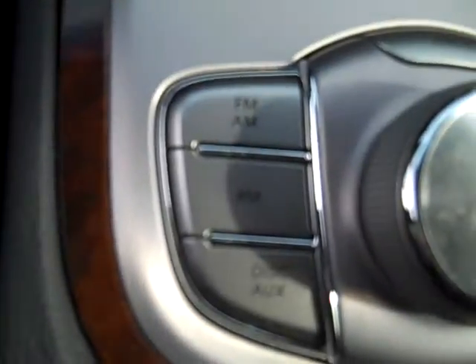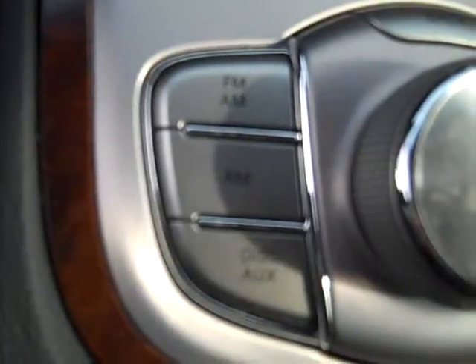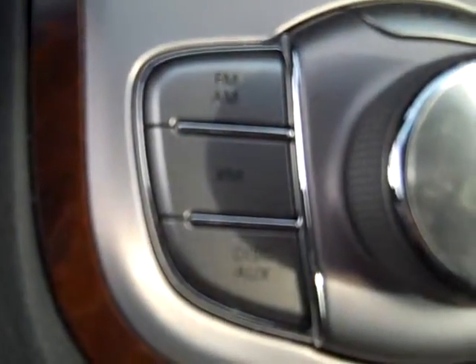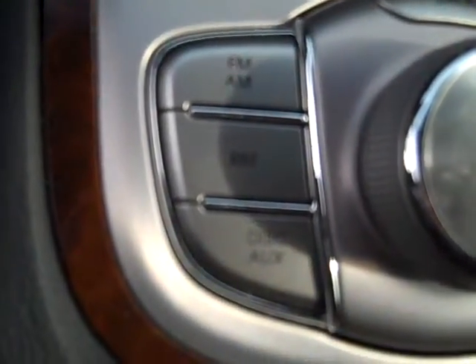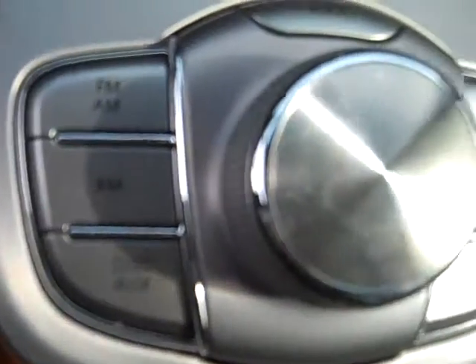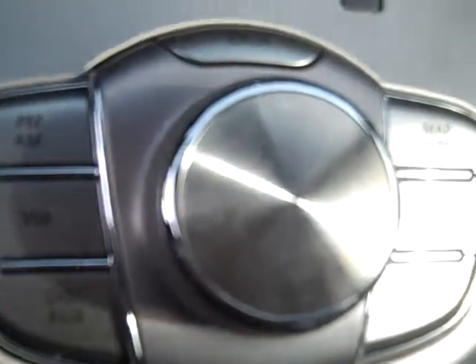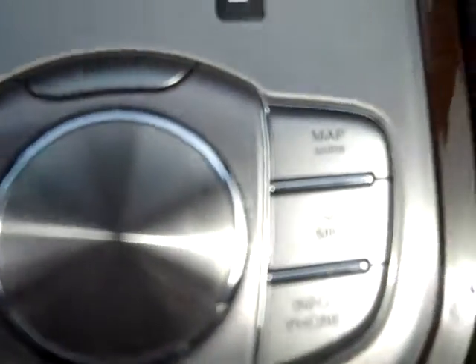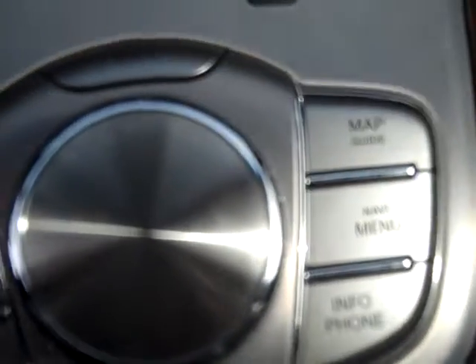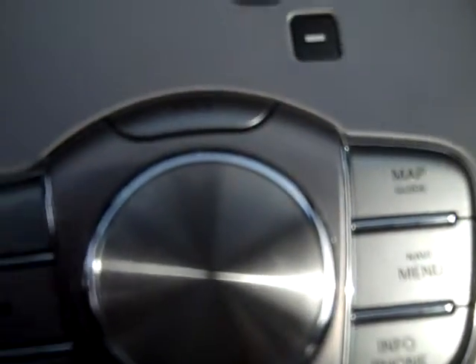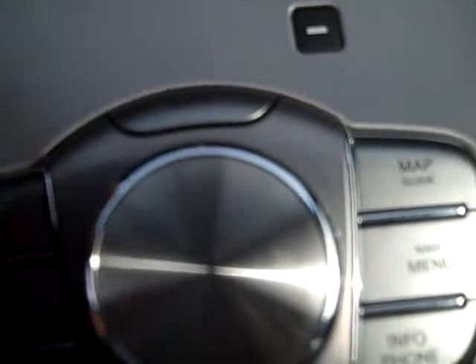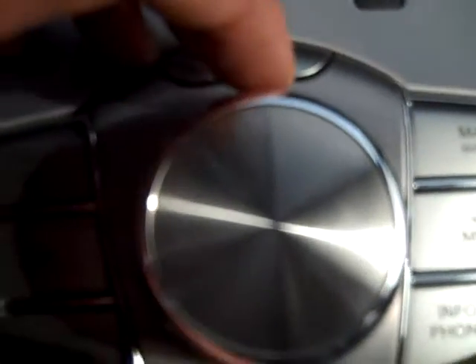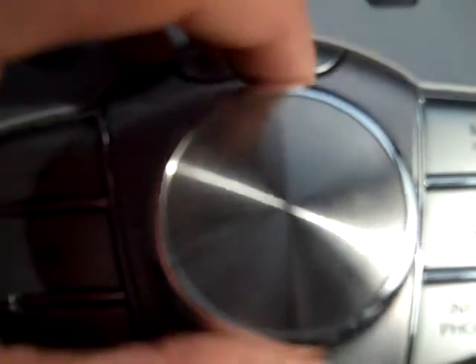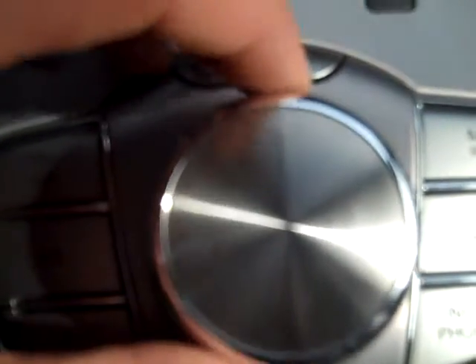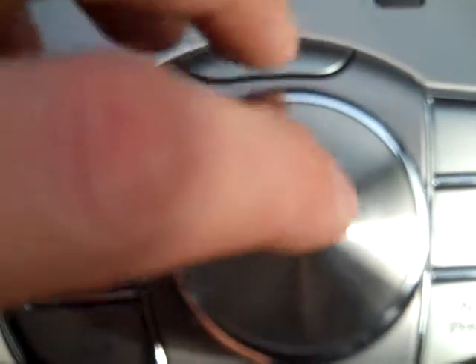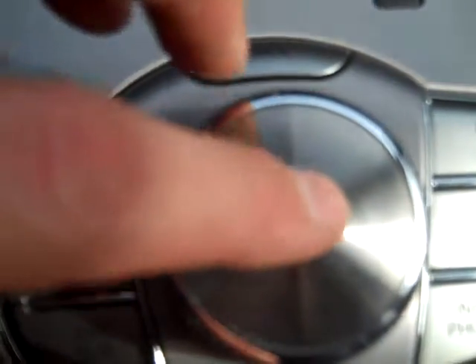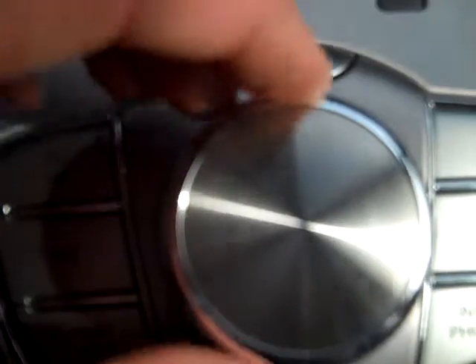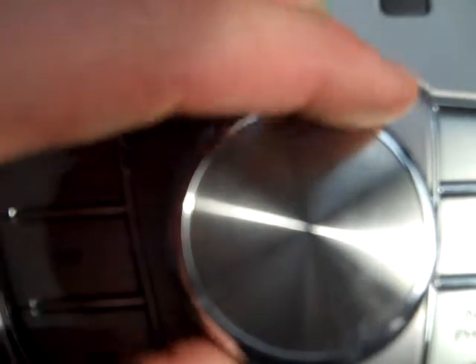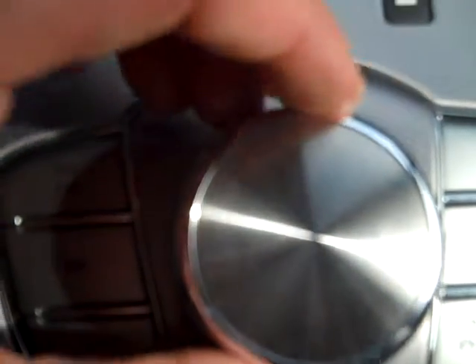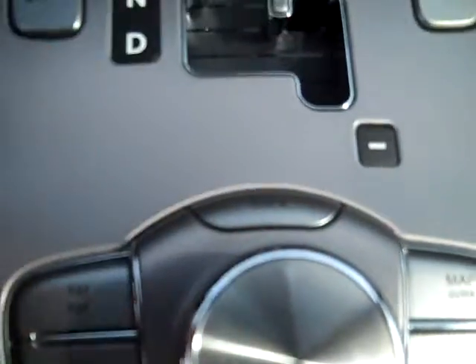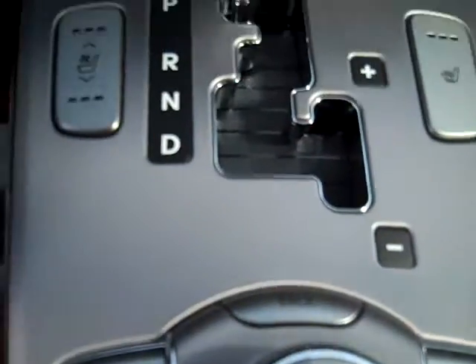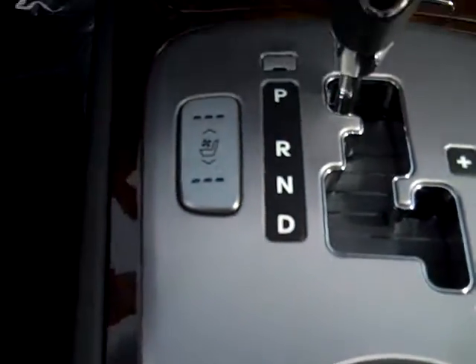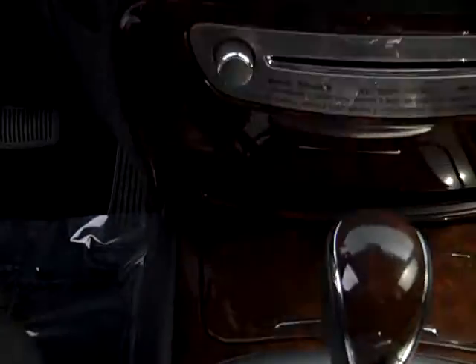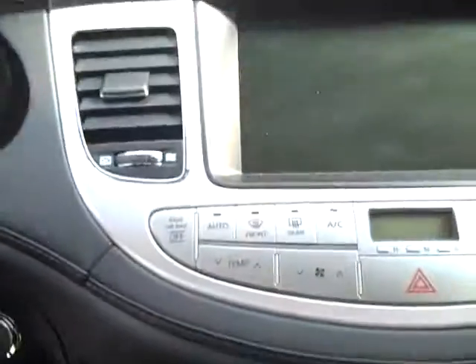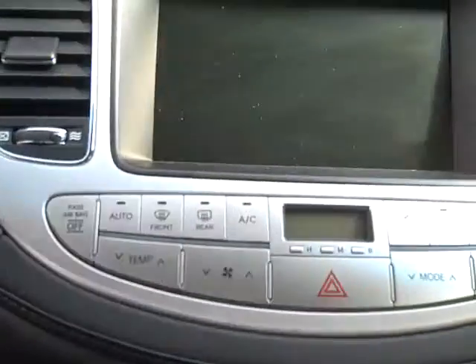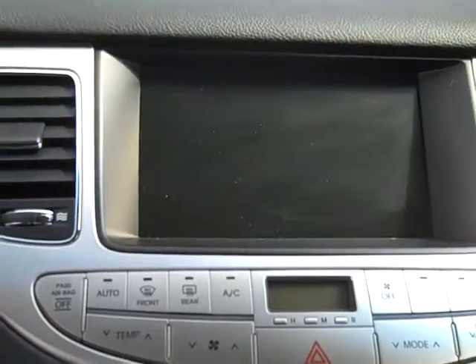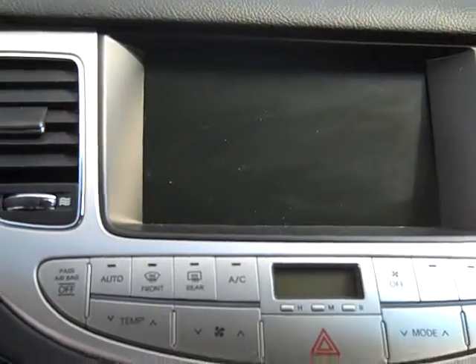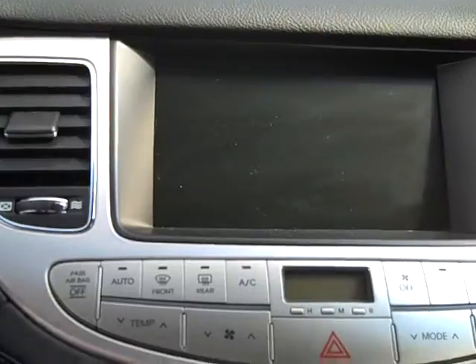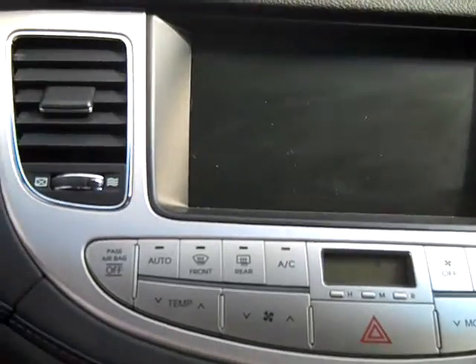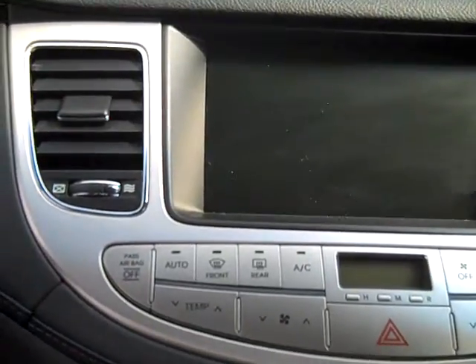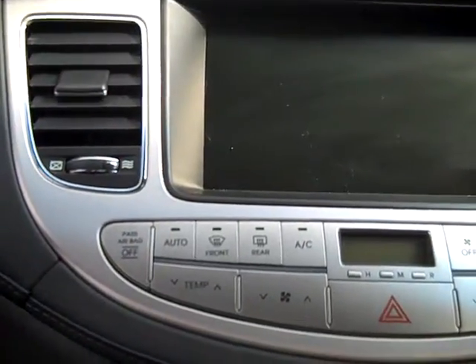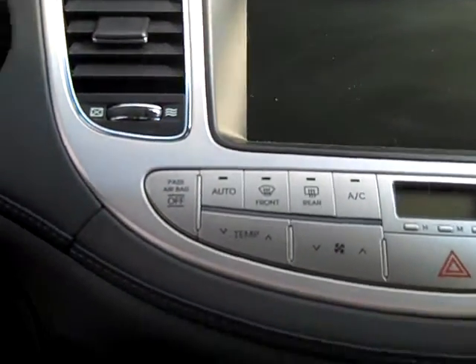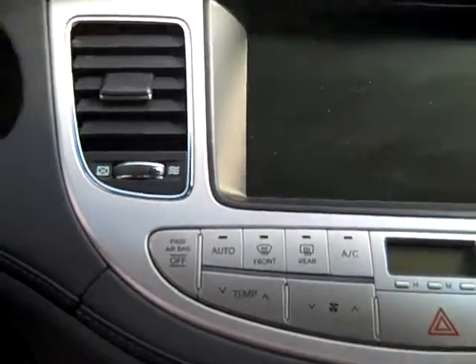You can notice right here I have AM, FM, and XM. As far as controlling the navigation system, this will go forward, I can press it down, I can spin it — I can control pretty much the entire system: the navigation, the stereo, the heating and cooling, all from right there.